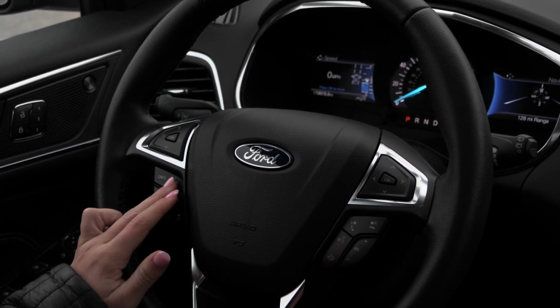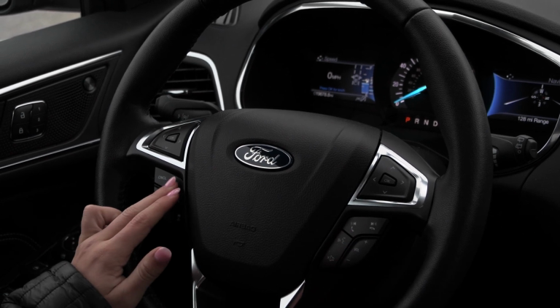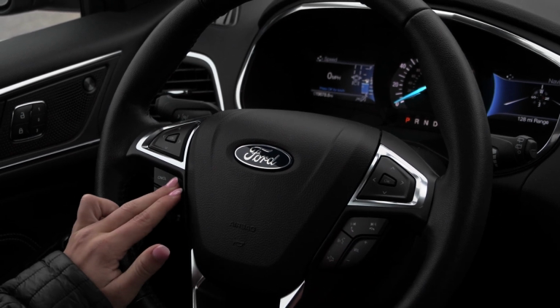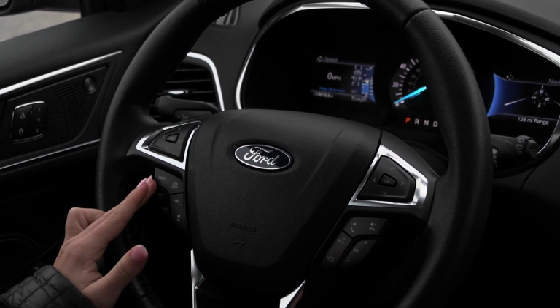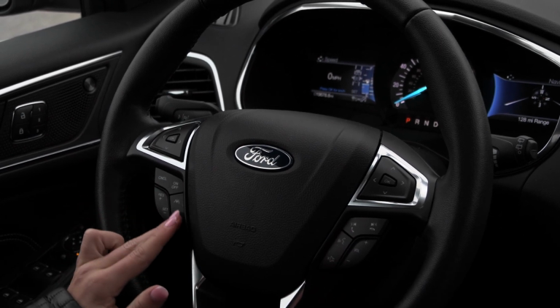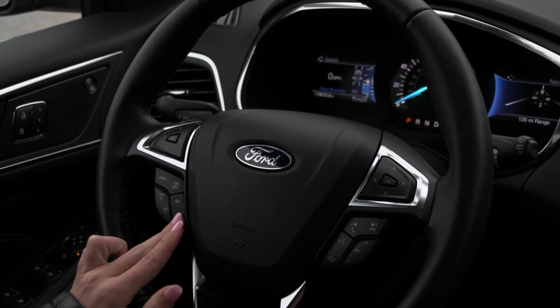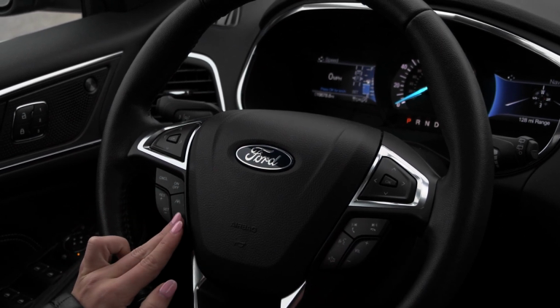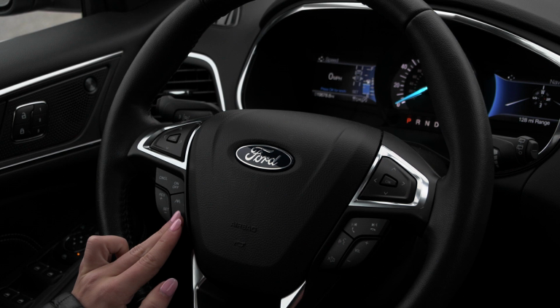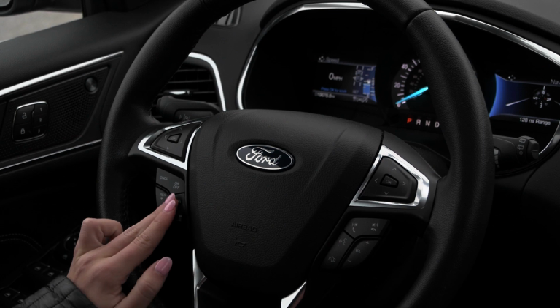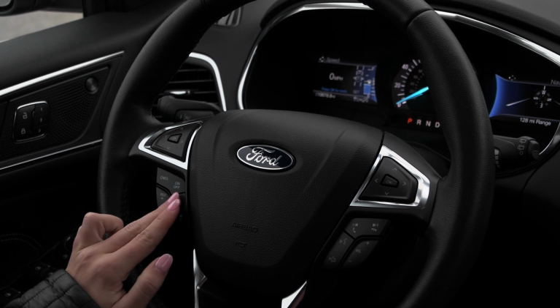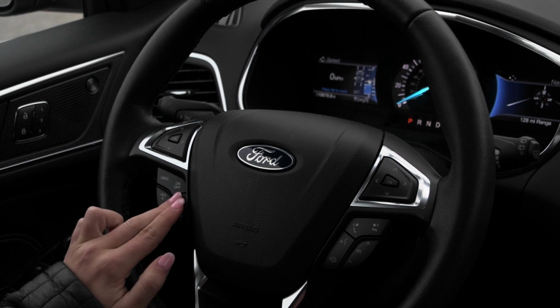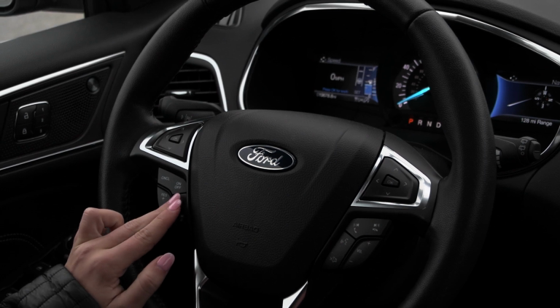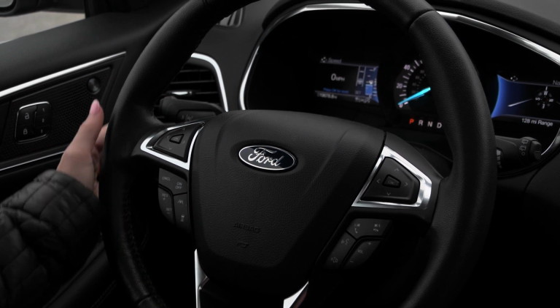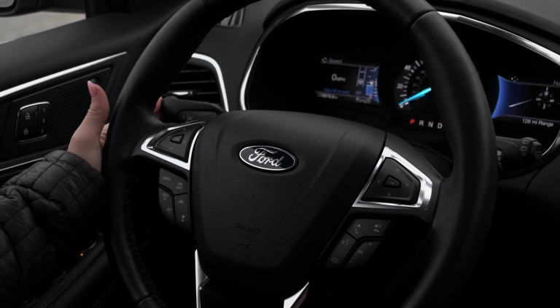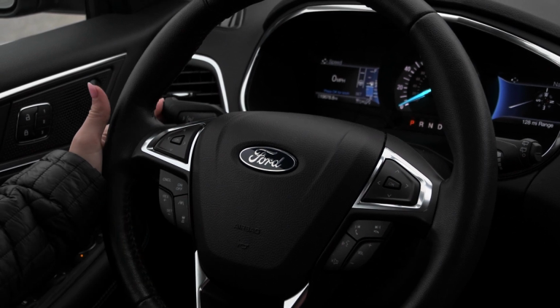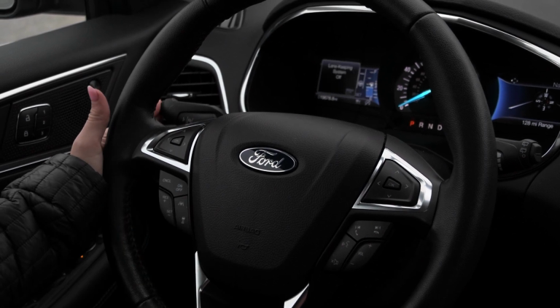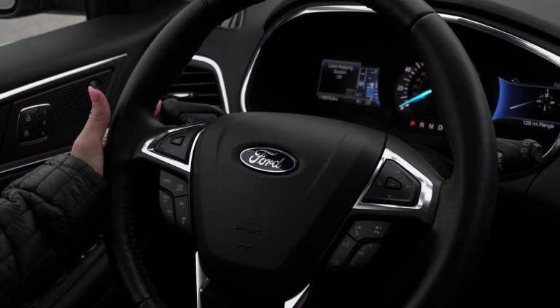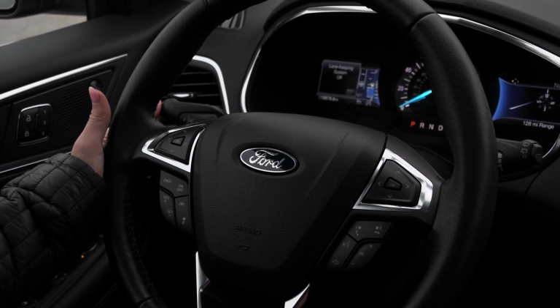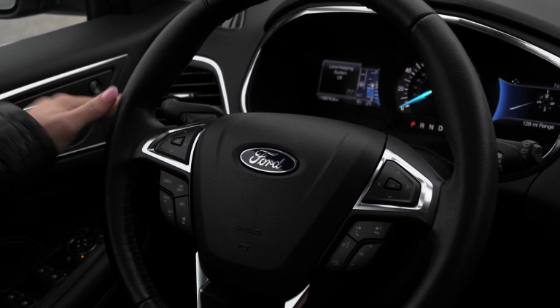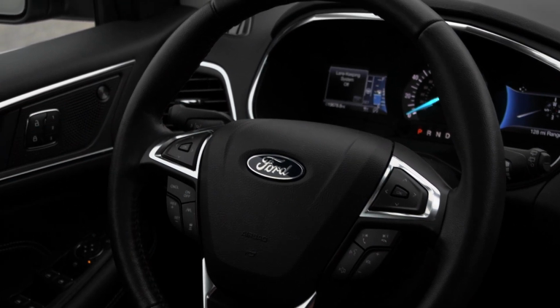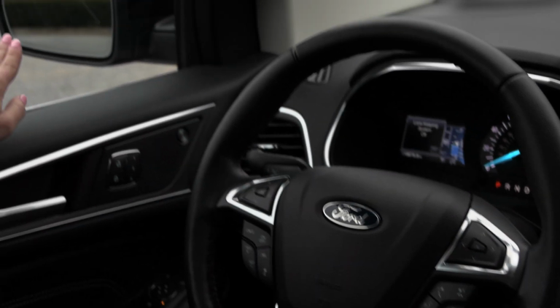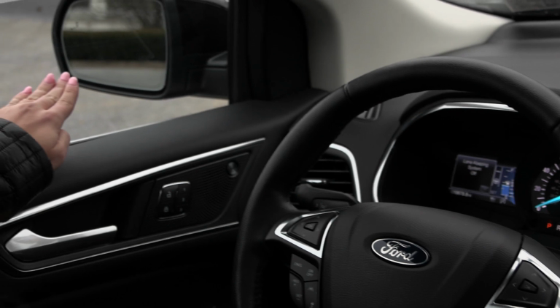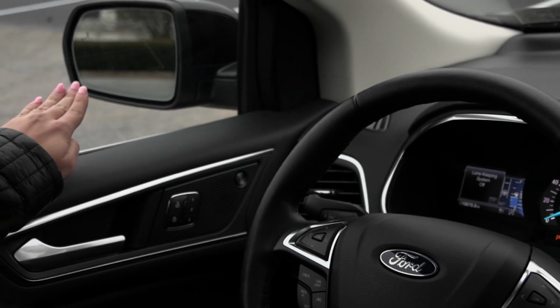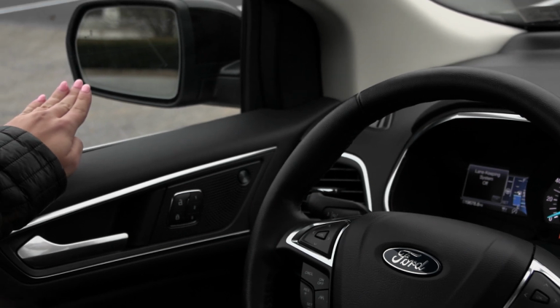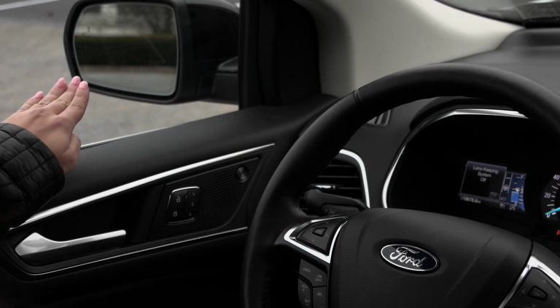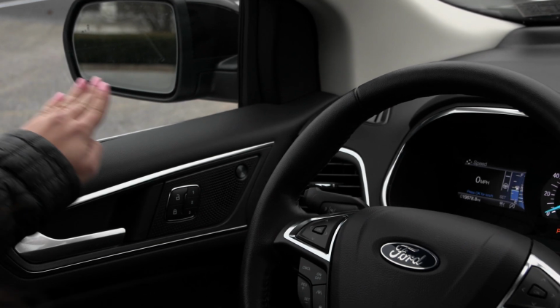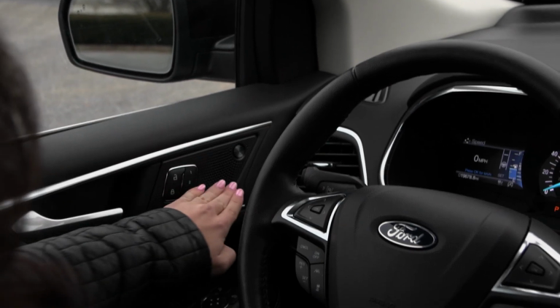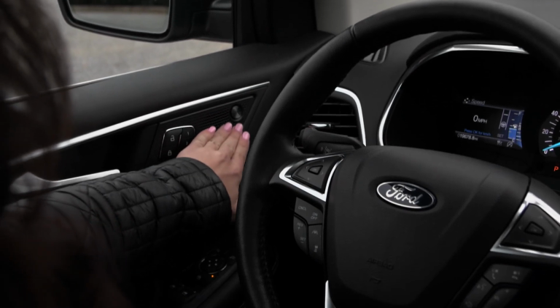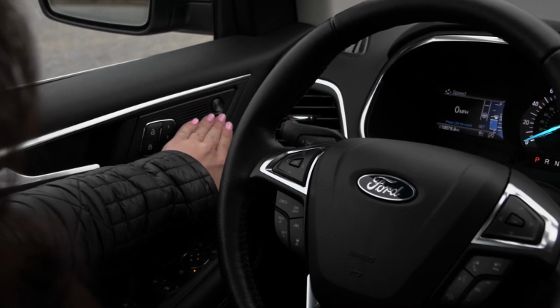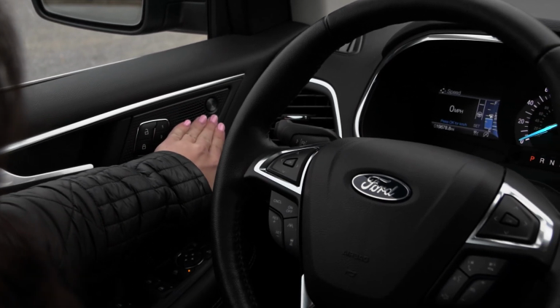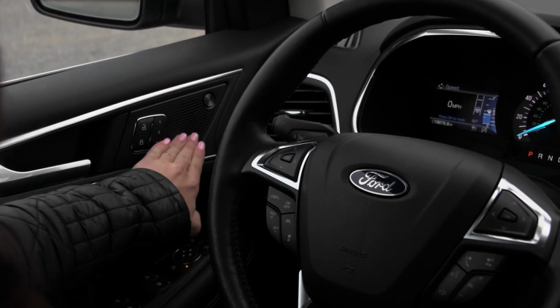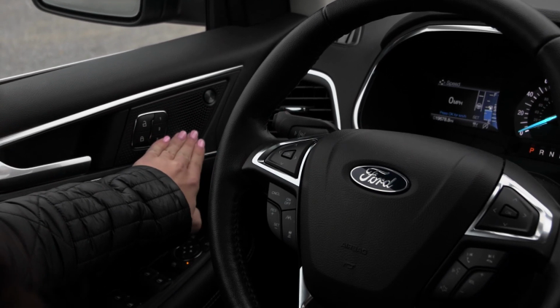To the left you have your cruise control with adaptive cruise control, your lane centering system, and your lane keeping system. You also have your blind spot detection system on your mirrors, along with the upgraded B&O sound system.